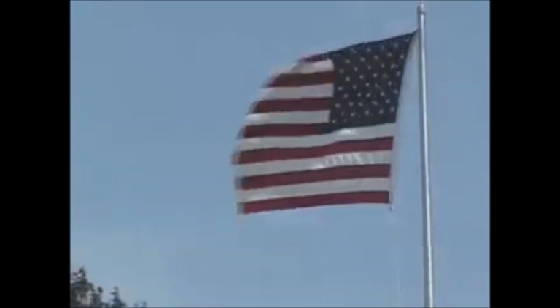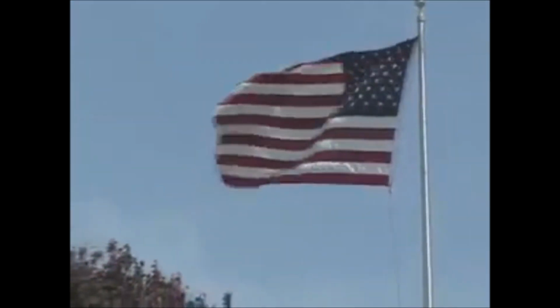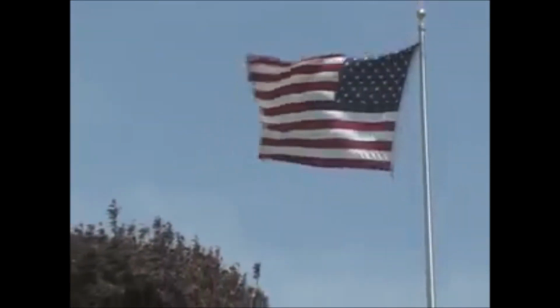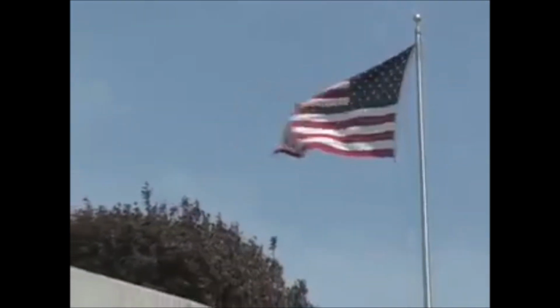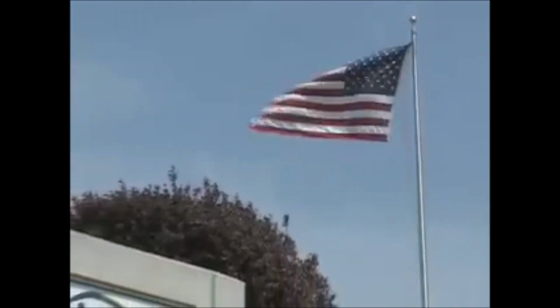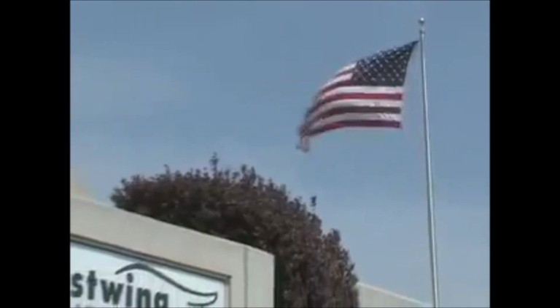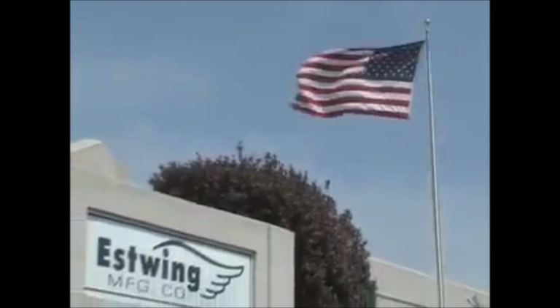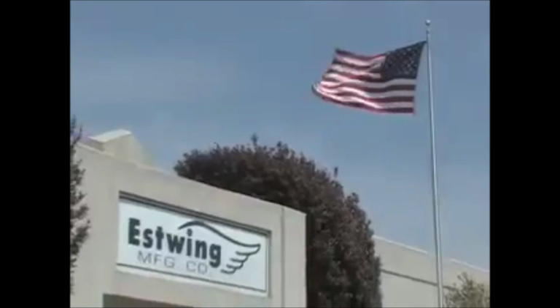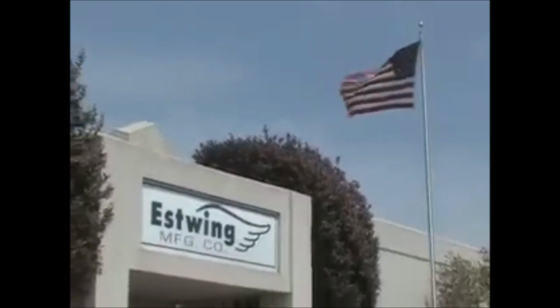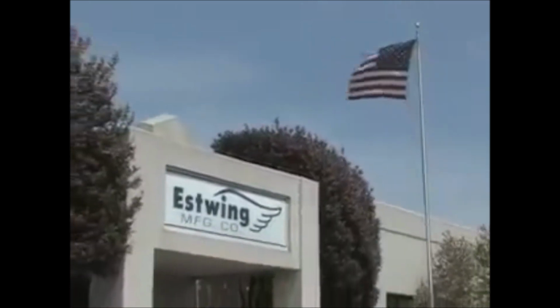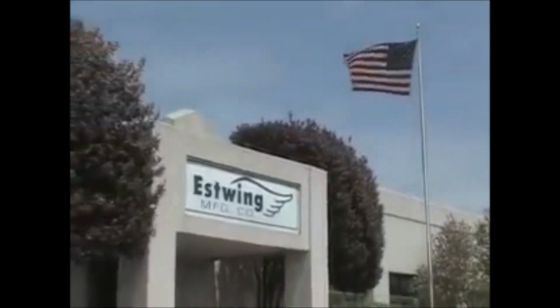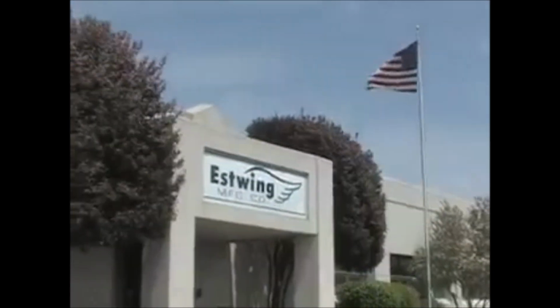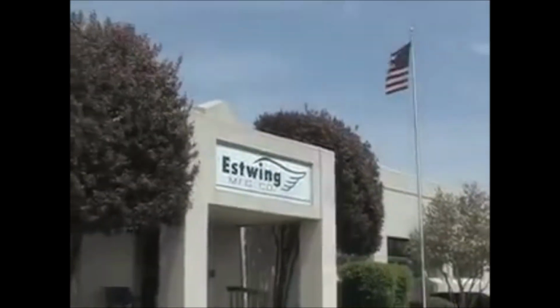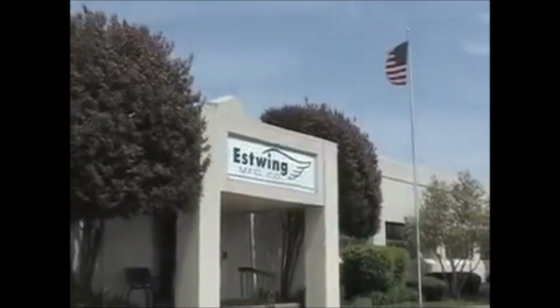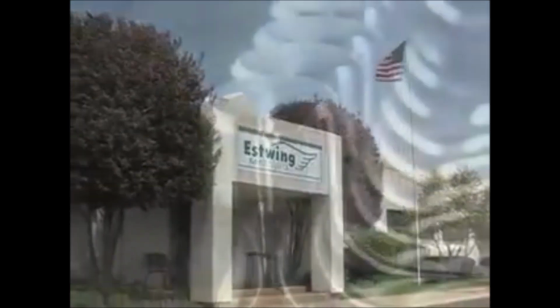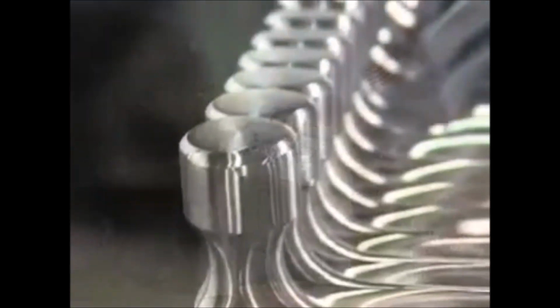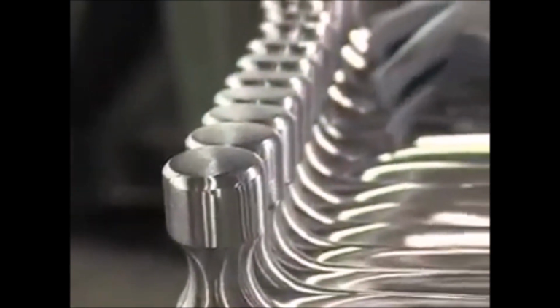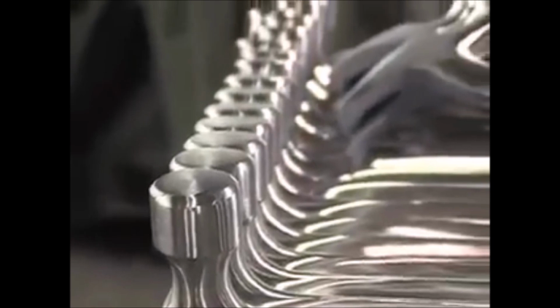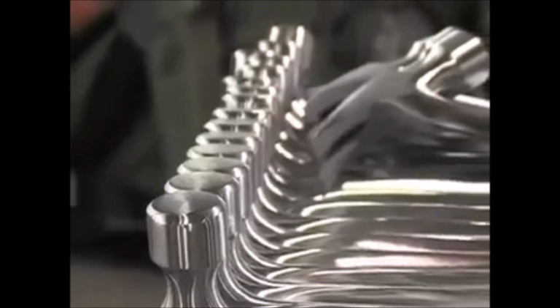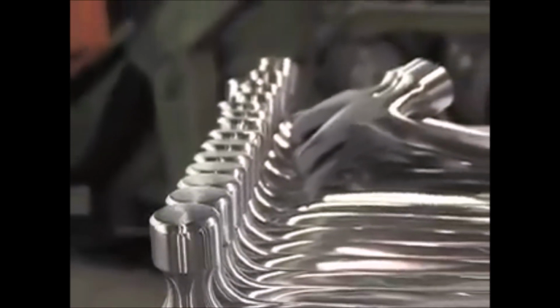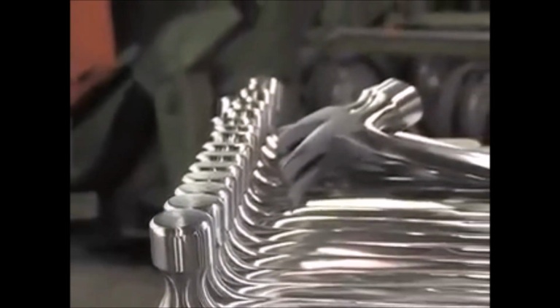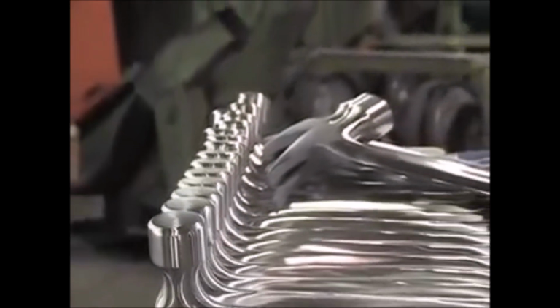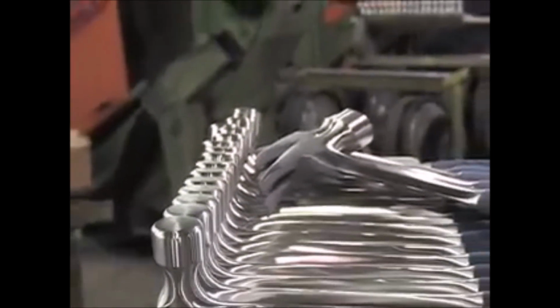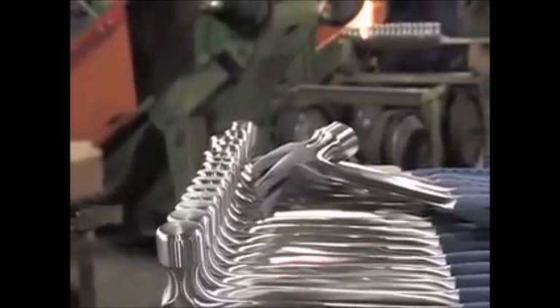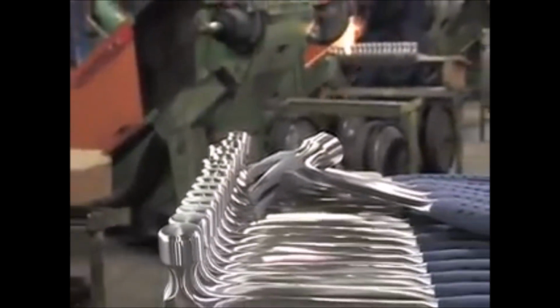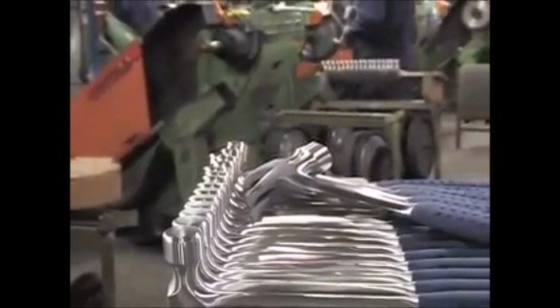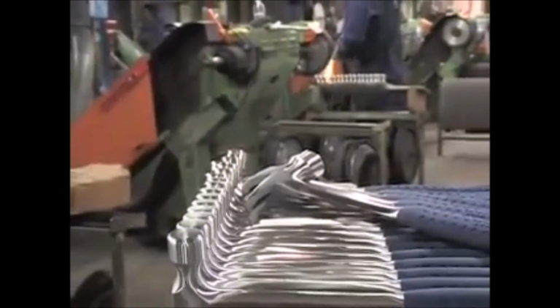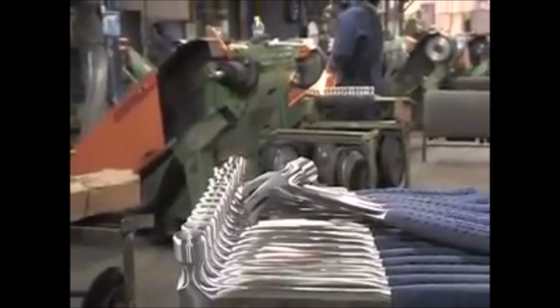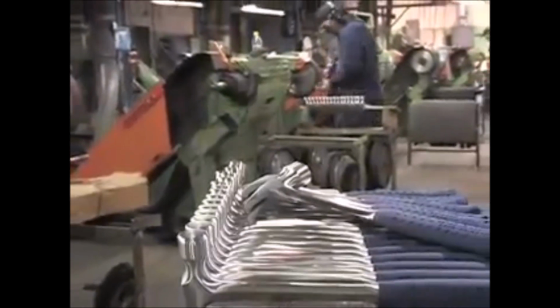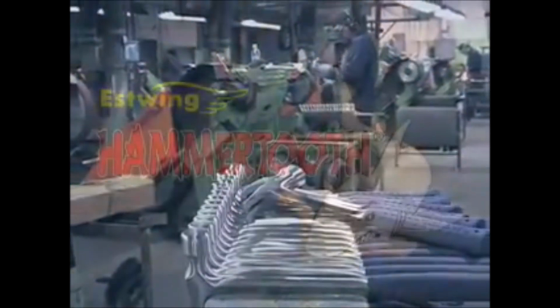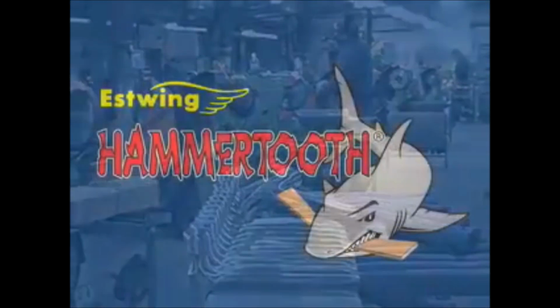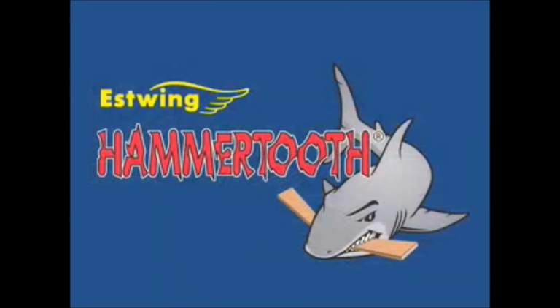S-wing manufacturing is known for producing the world's first and finest solid steel hammers and construction tools. S-wing provides tradesmen and consumers alike with the most durable and efficient striking tools available.